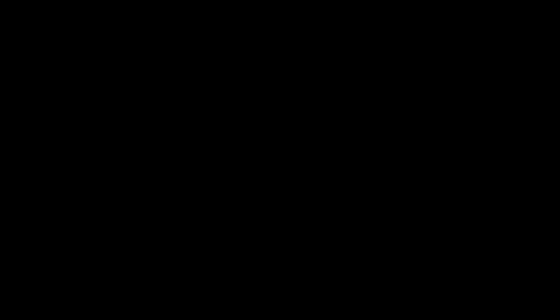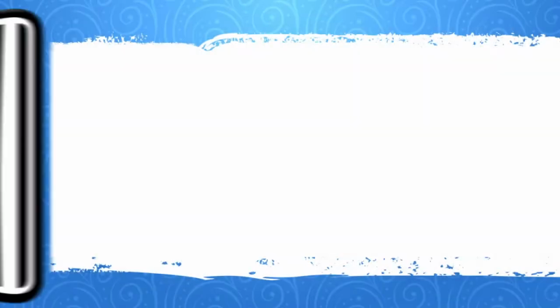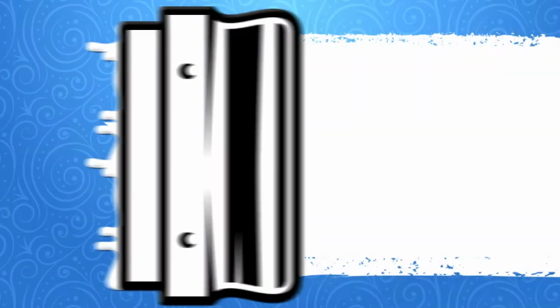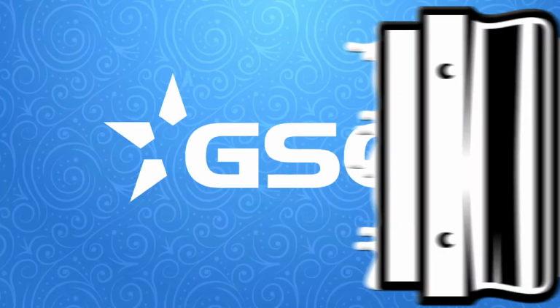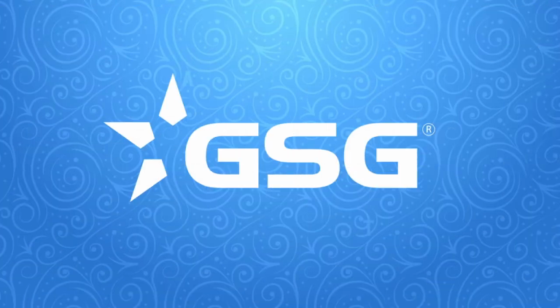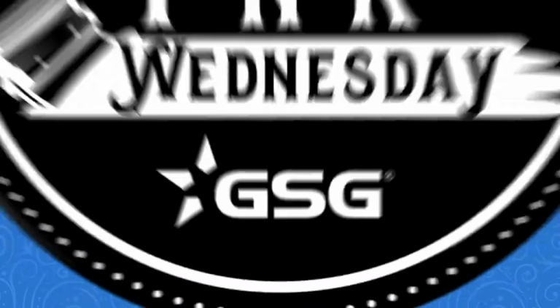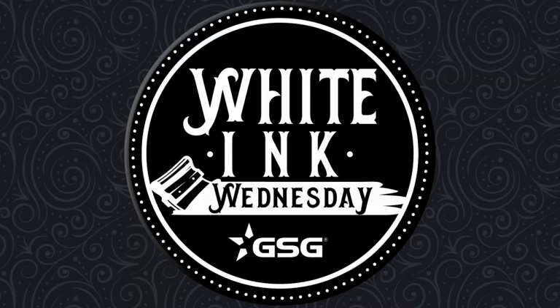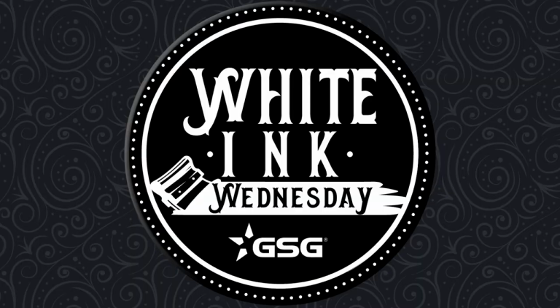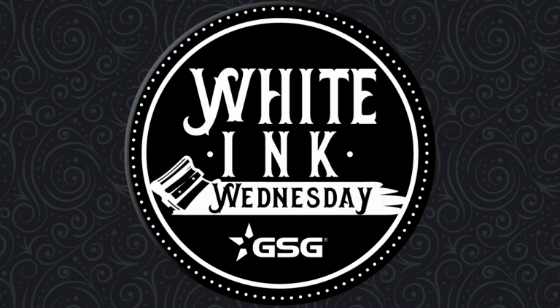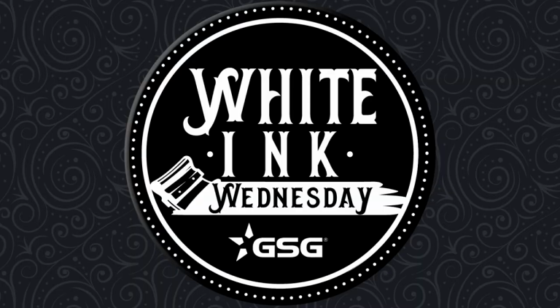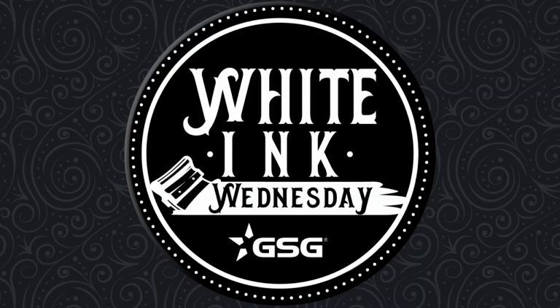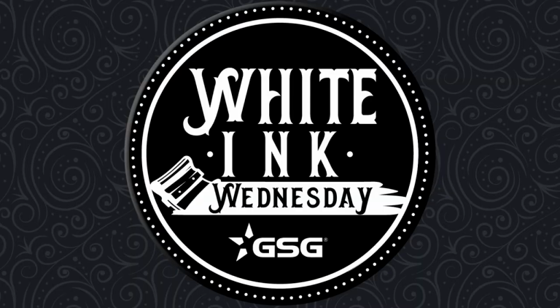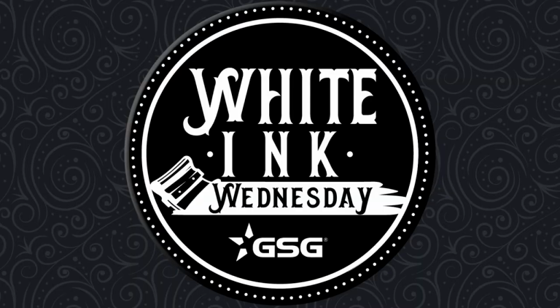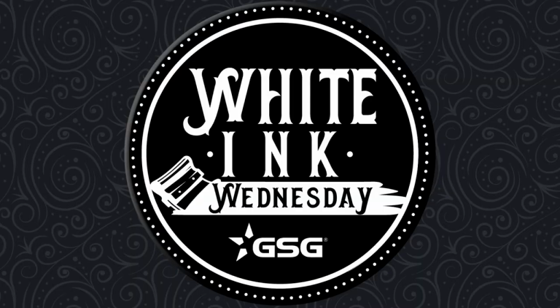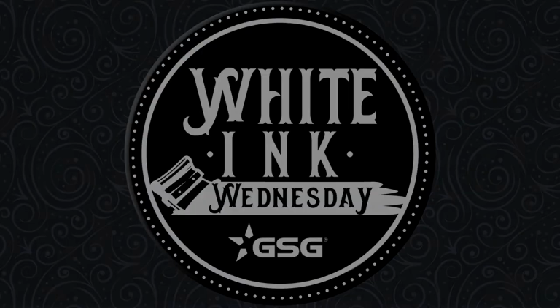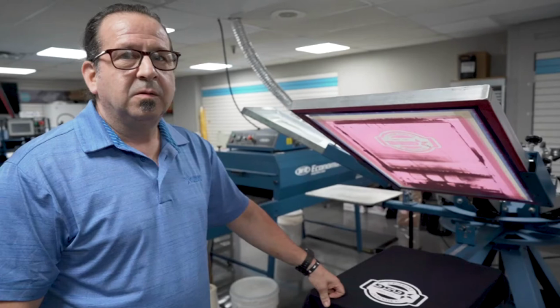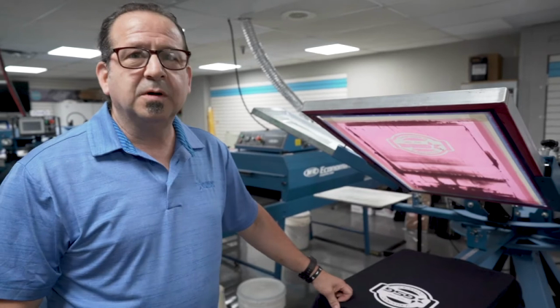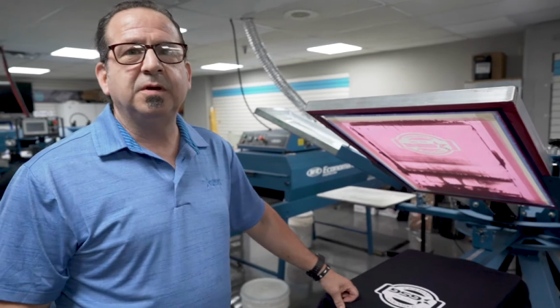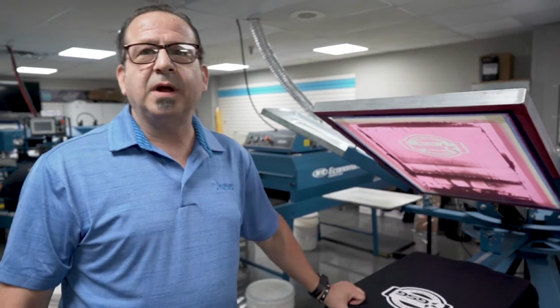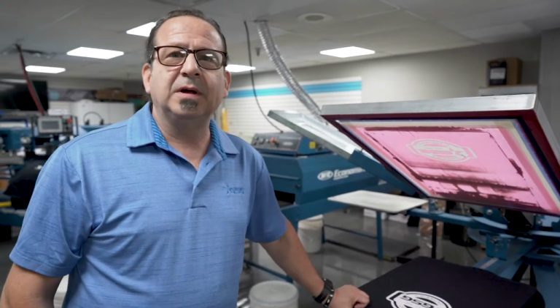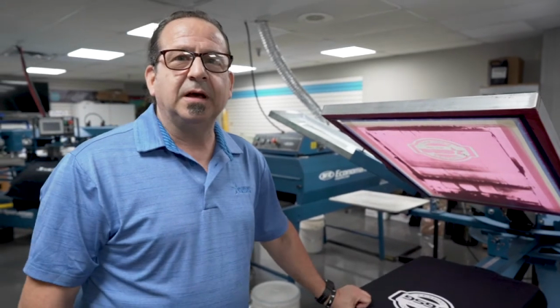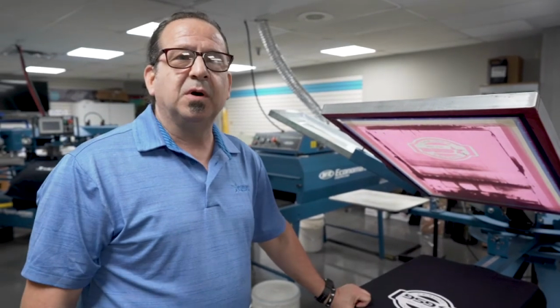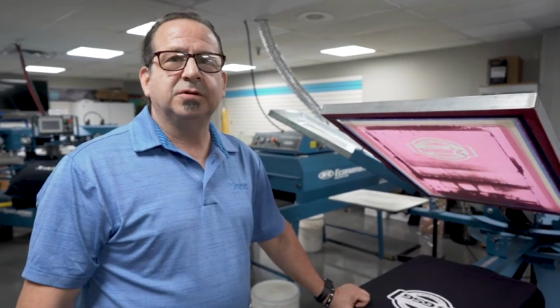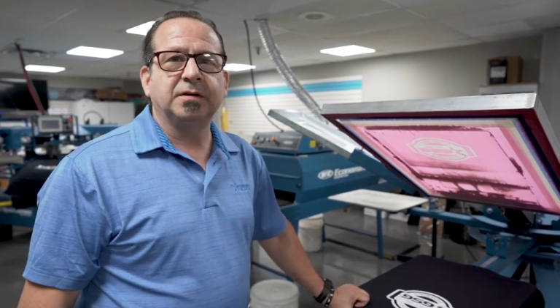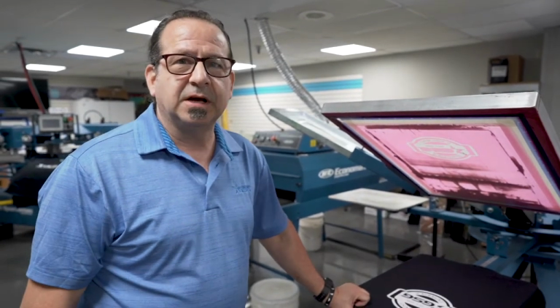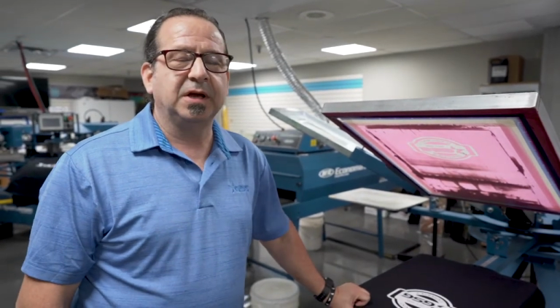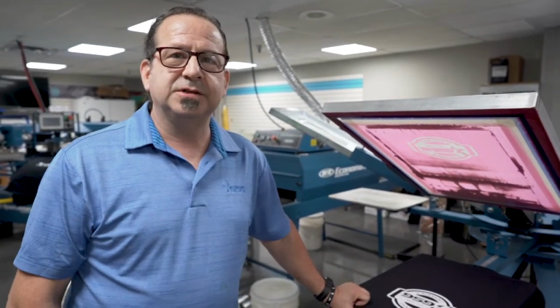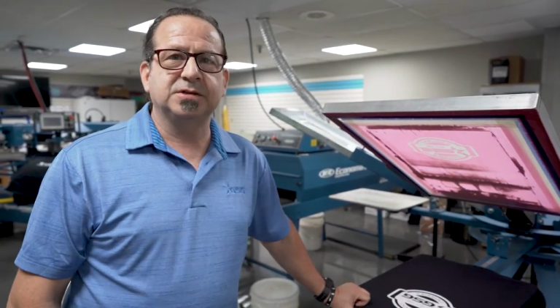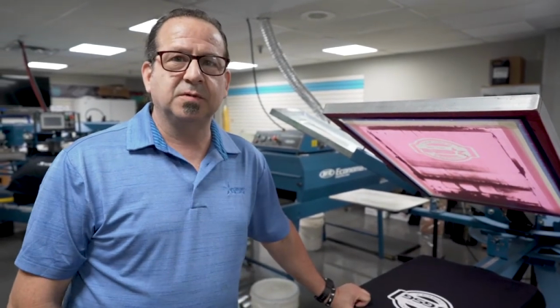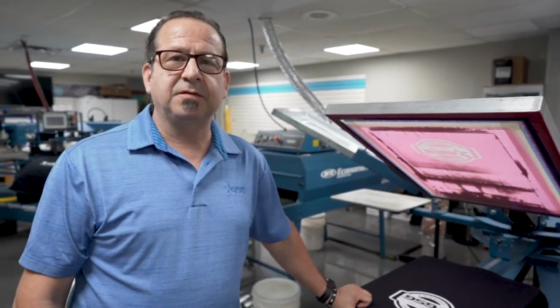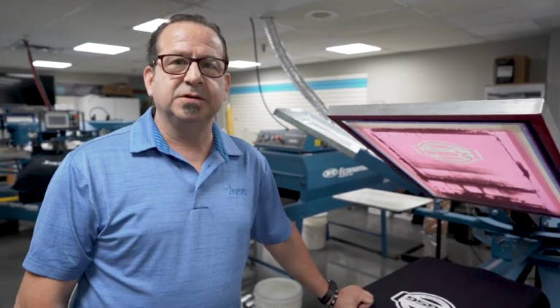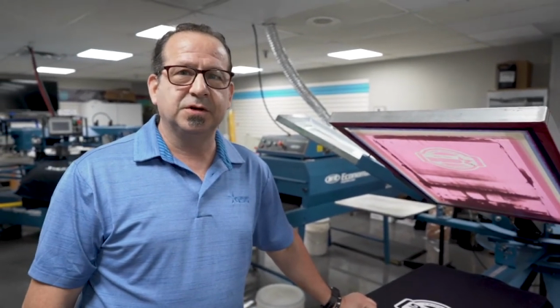GSG presents White Ink Wednesday. Welcome to another White Ink Wednesday. I'm Mark Suedona, textile application specialist with Graphic Solutions Group.